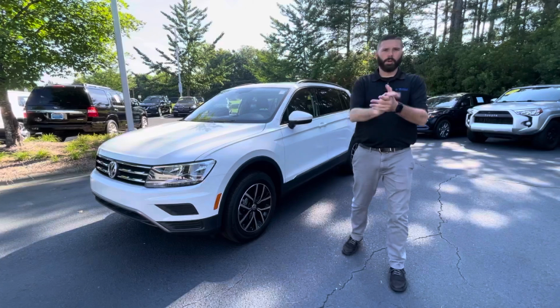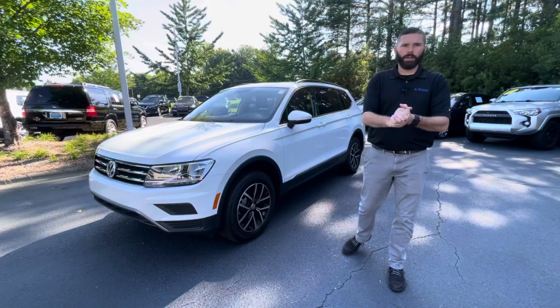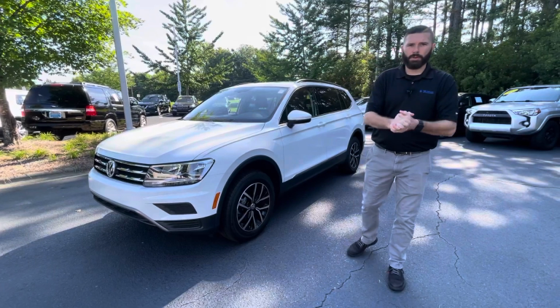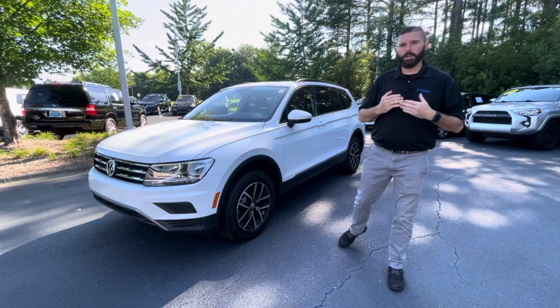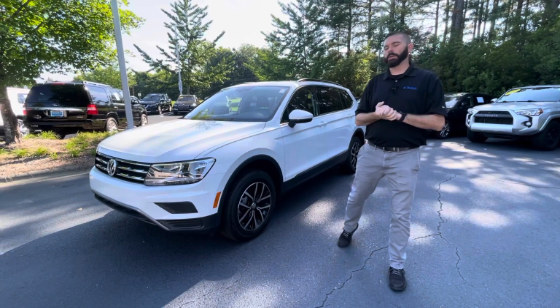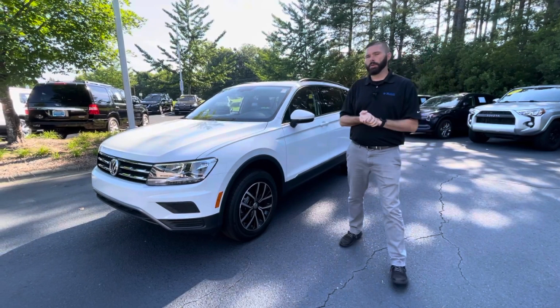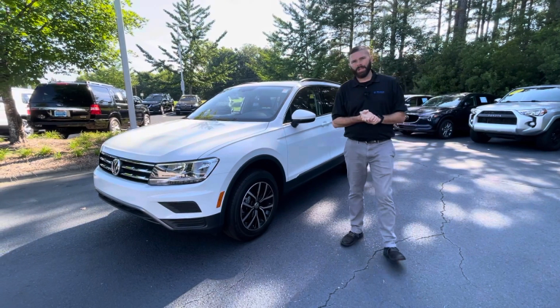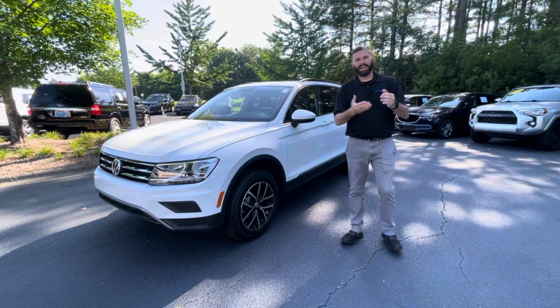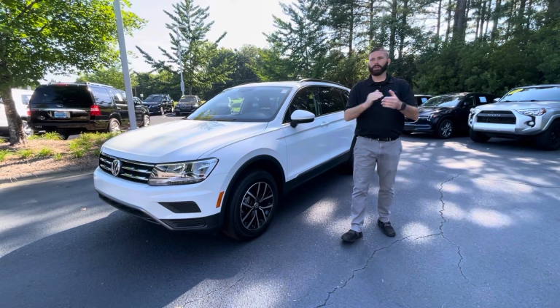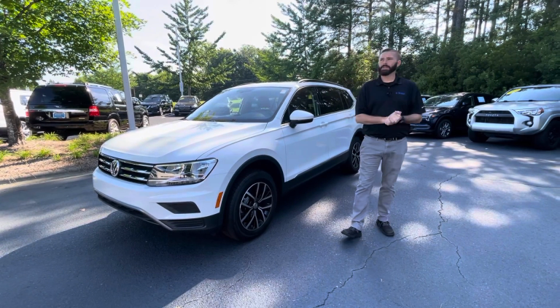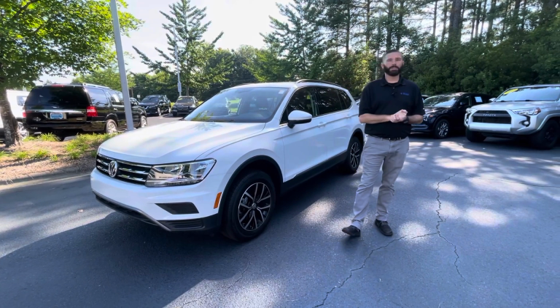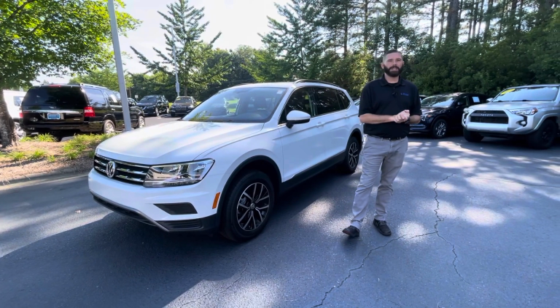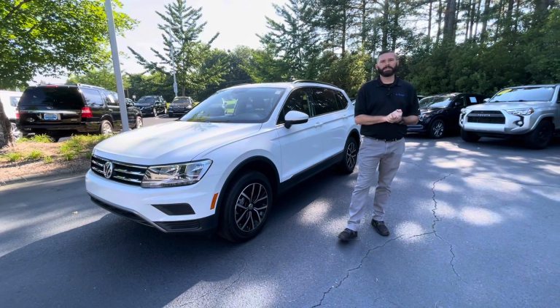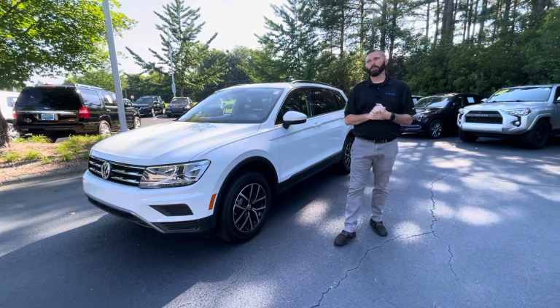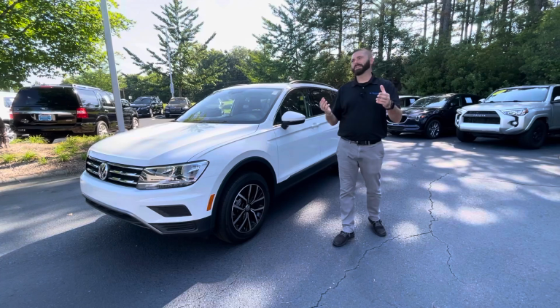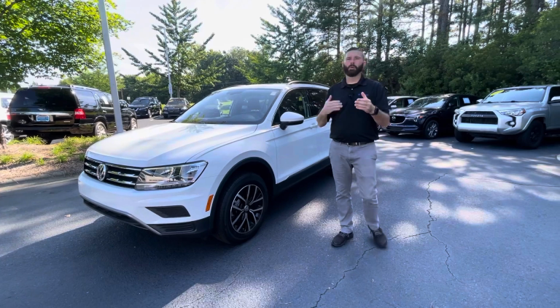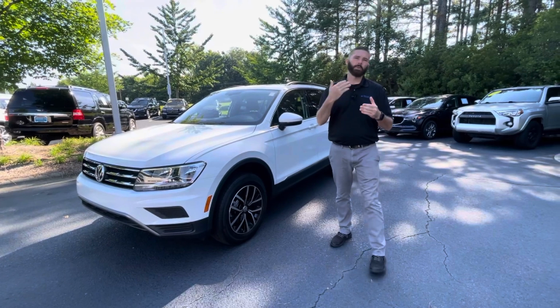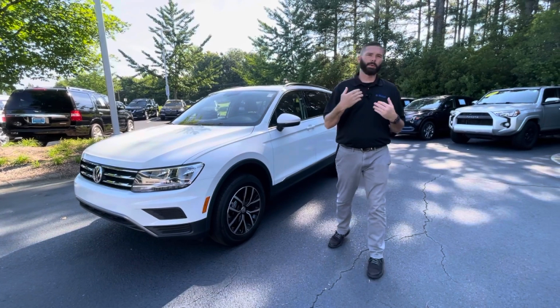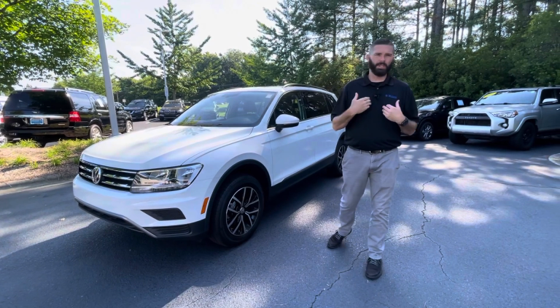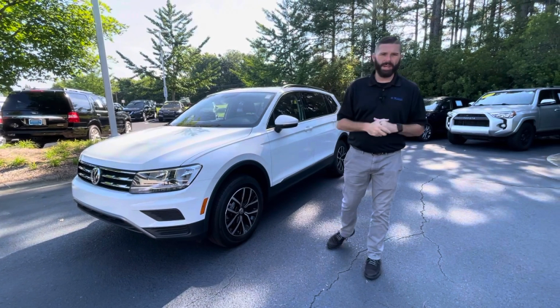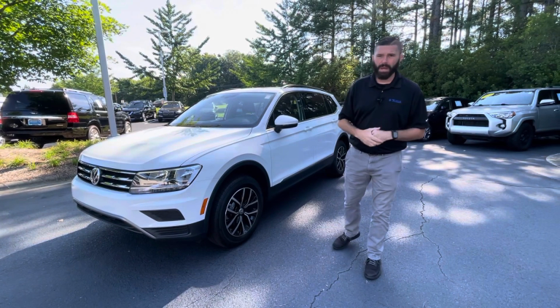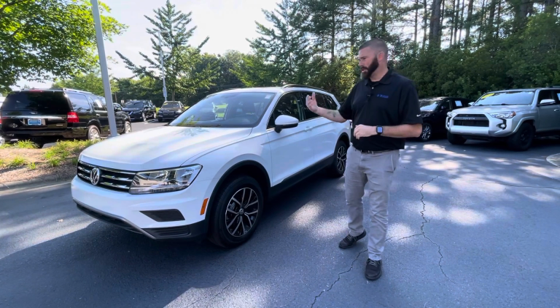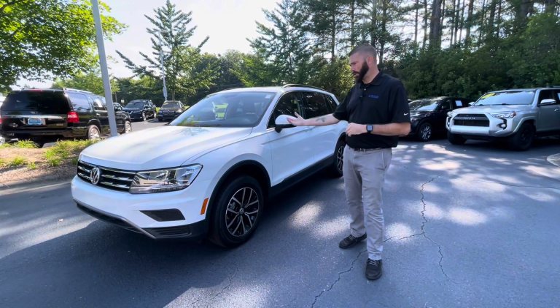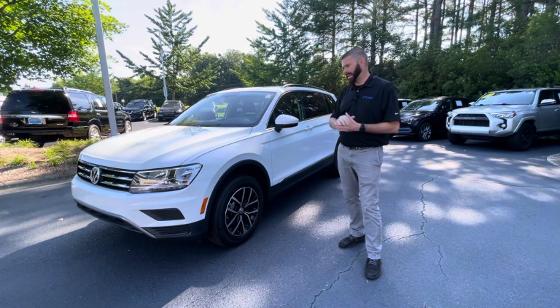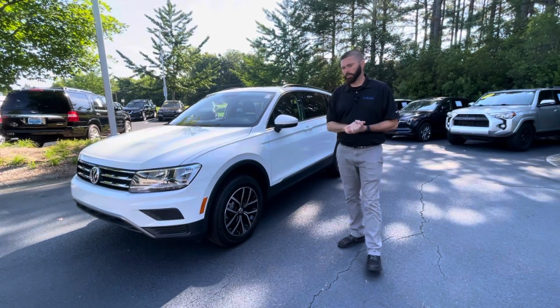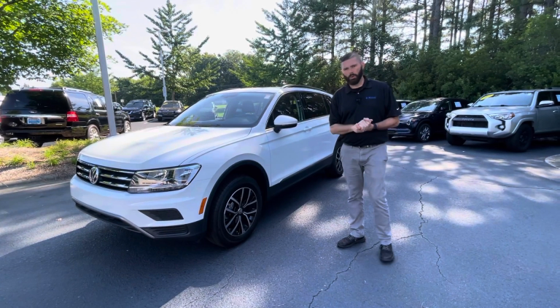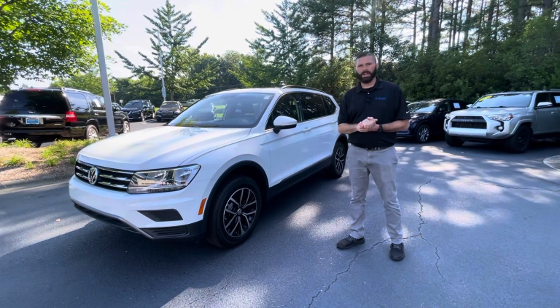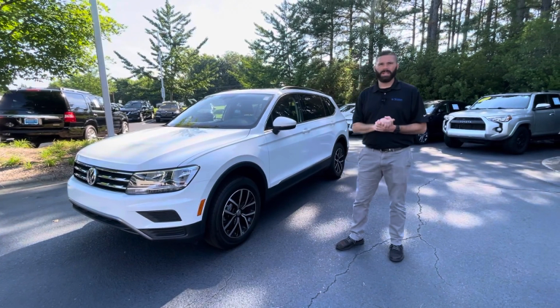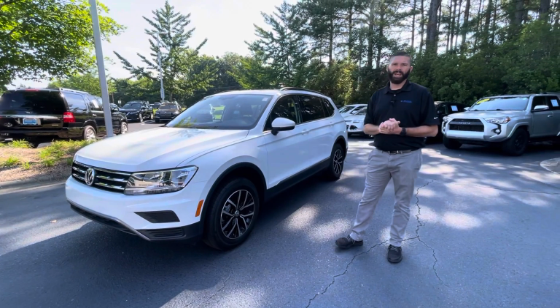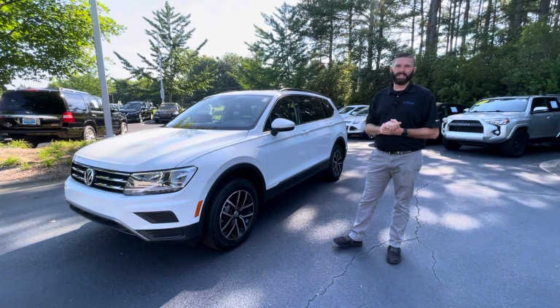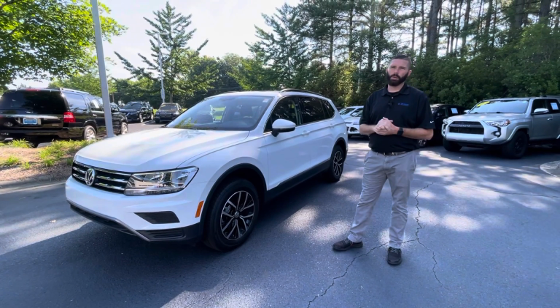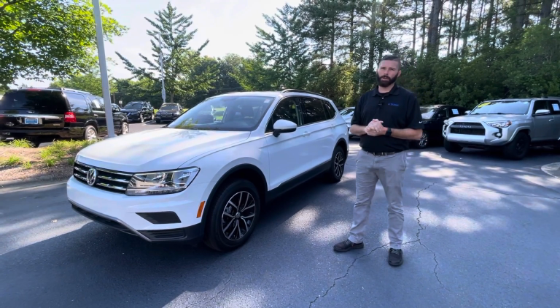Good morning Heather, Chris here with Carolina Volkswagen. You and I had been sharing some texts from my cell phone. I just wanted to put a face with the name and show you the 2021 Tiguan SE that you had inquired about.